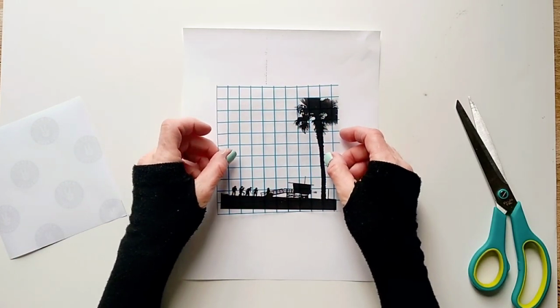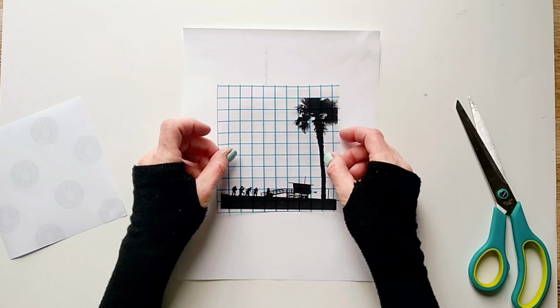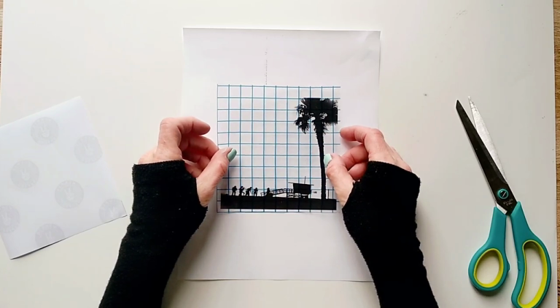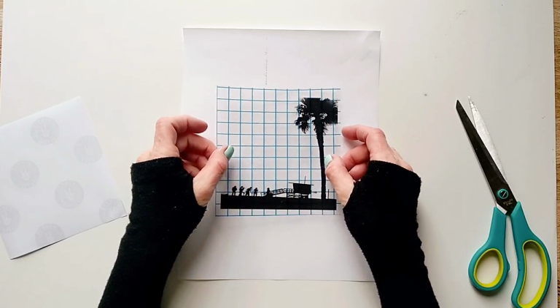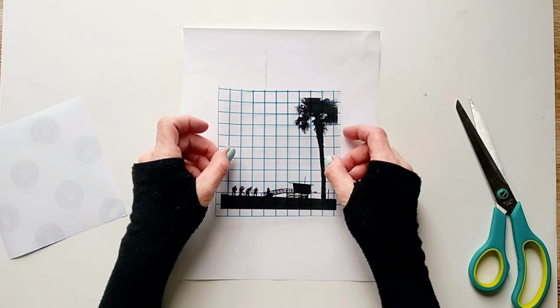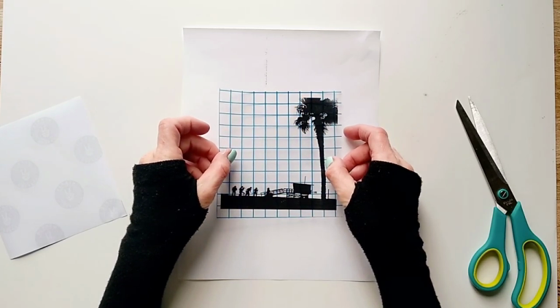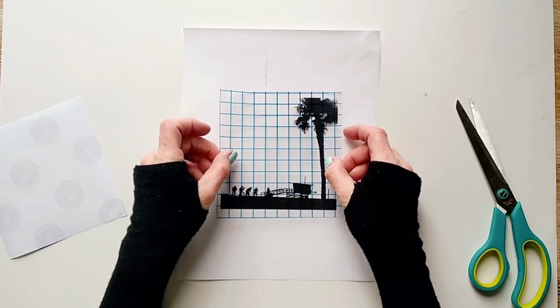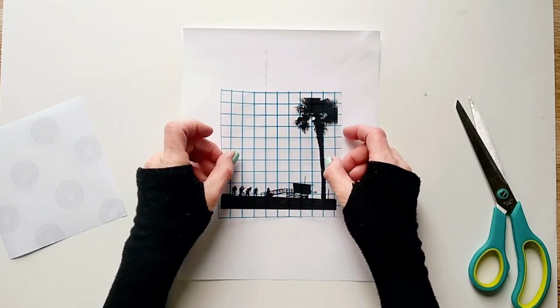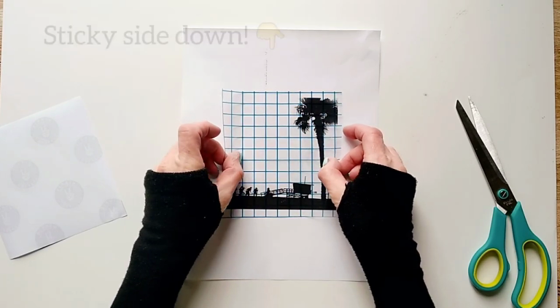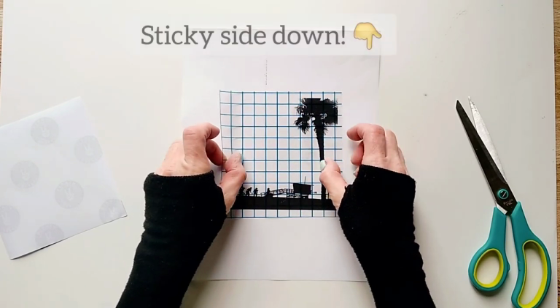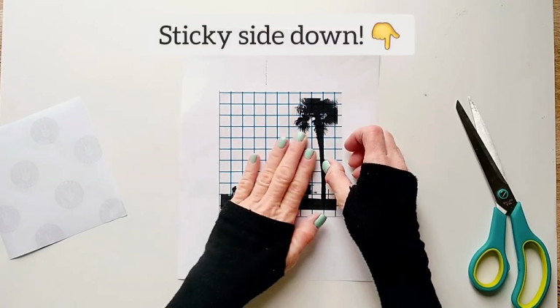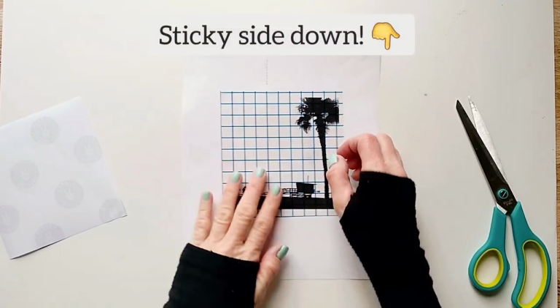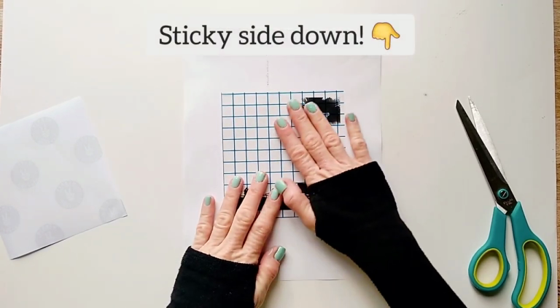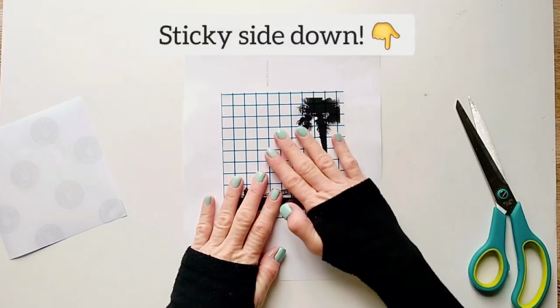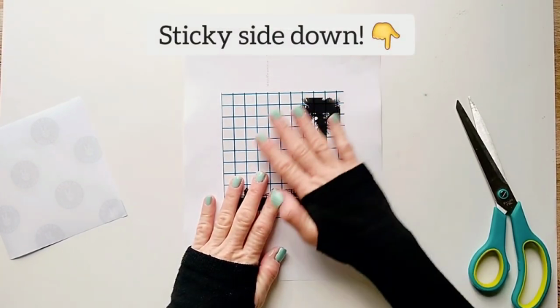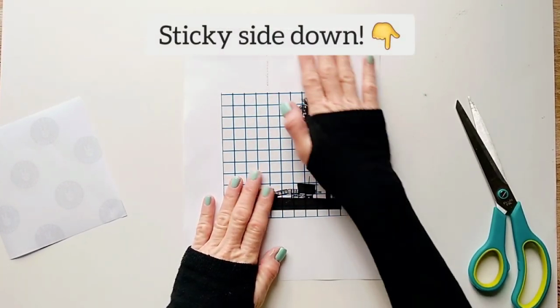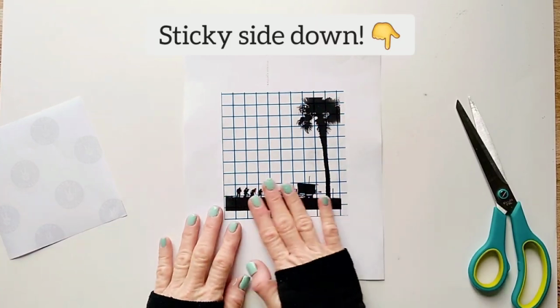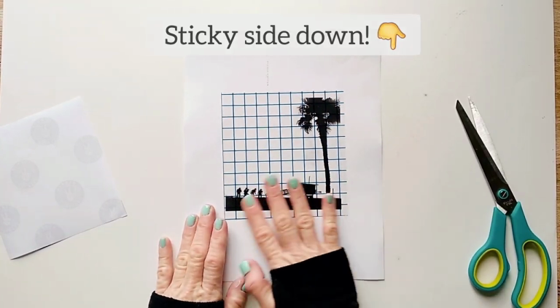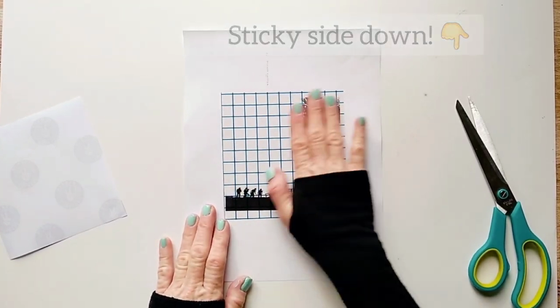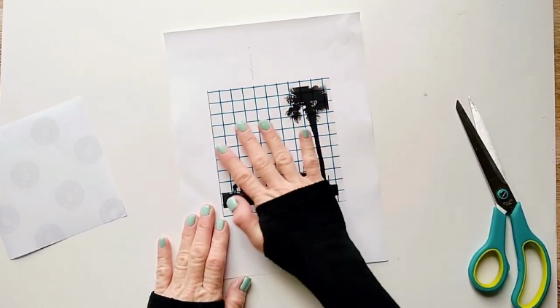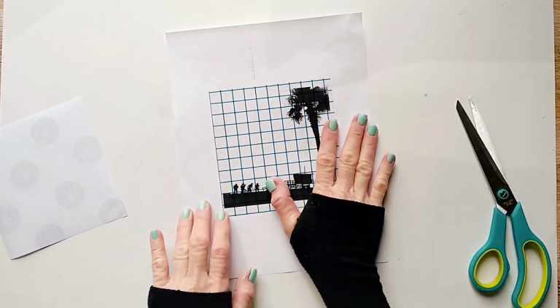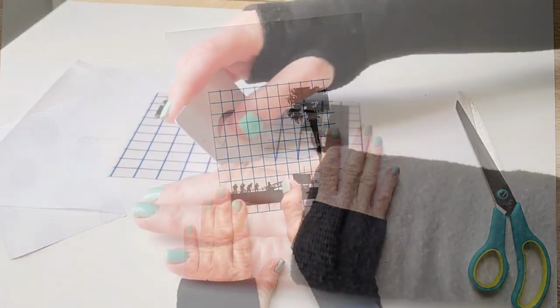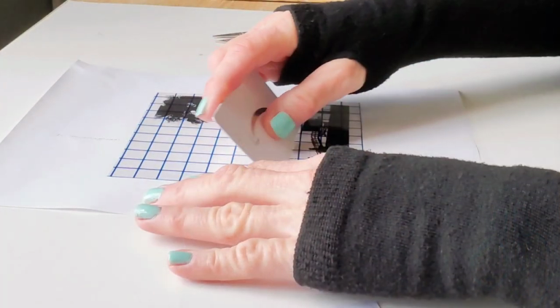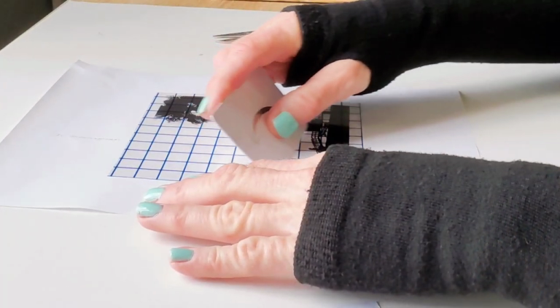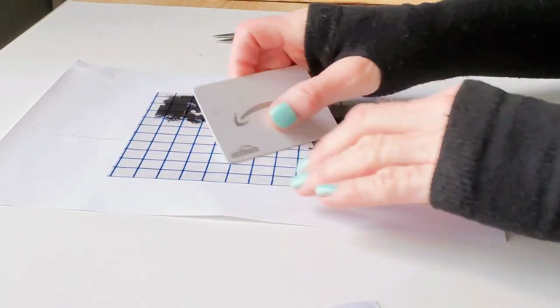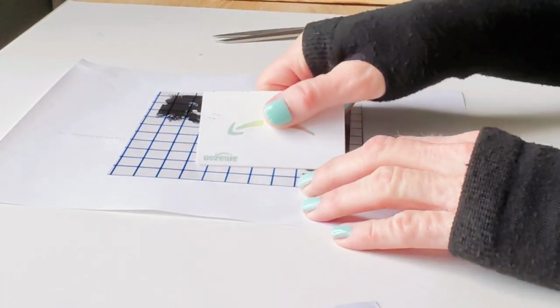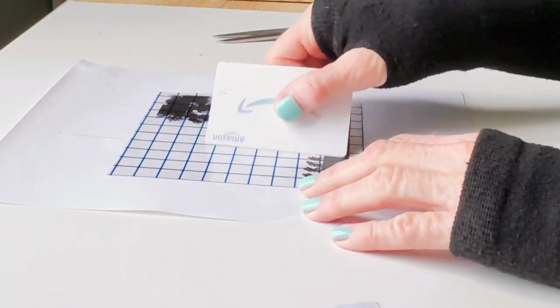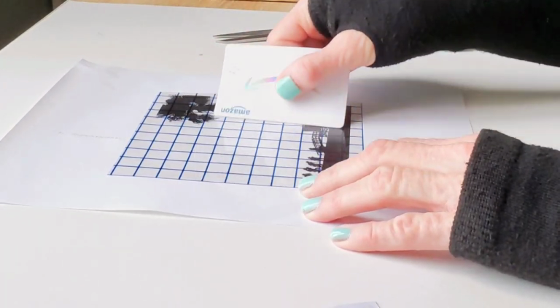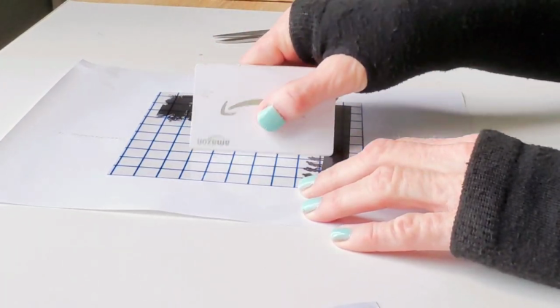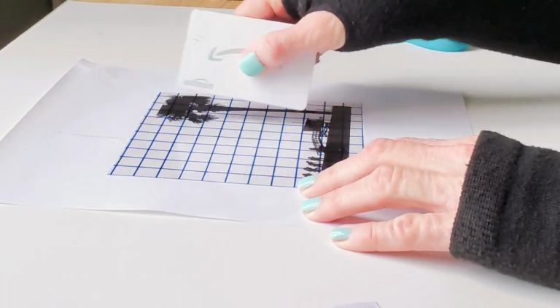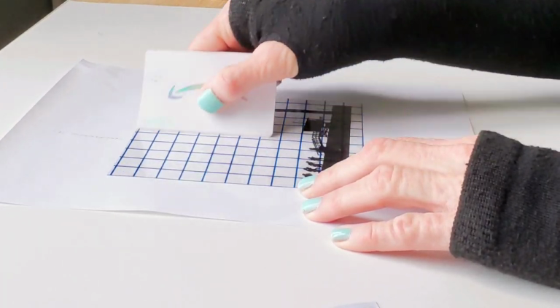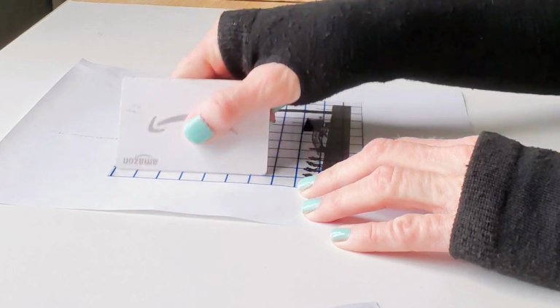Now we're going to line up the sticky side of the transfer paper over the image and use something like an old card to burnish it a little.